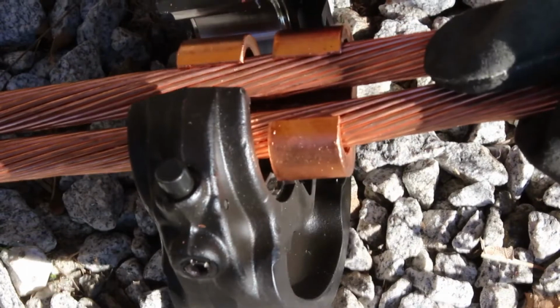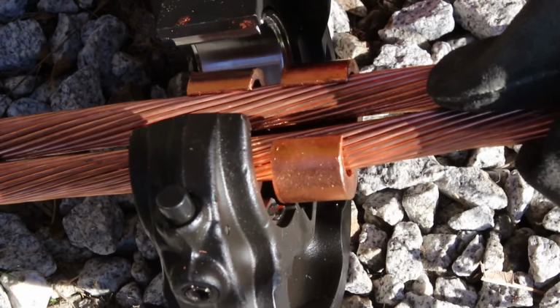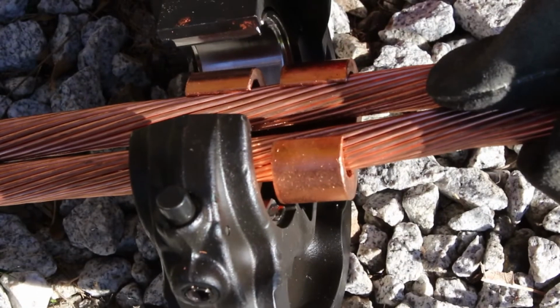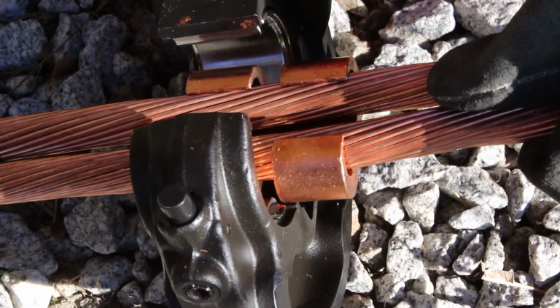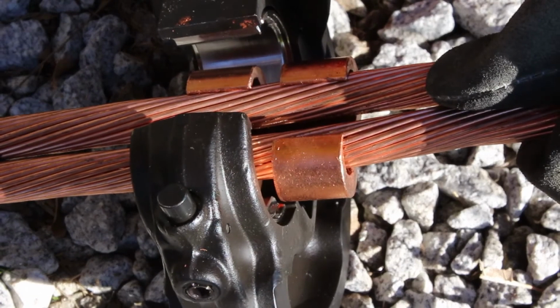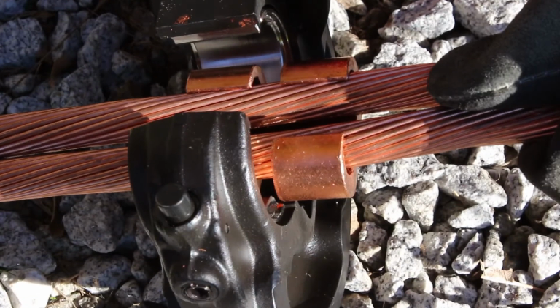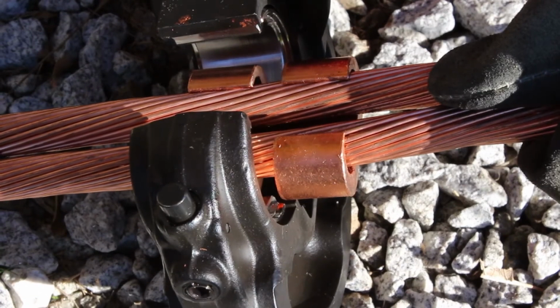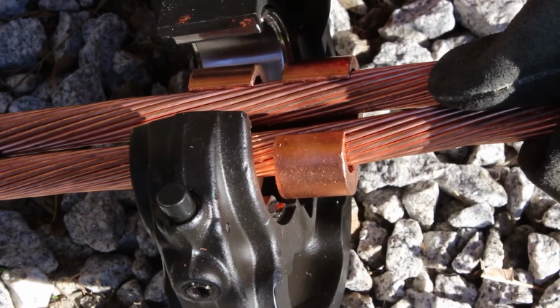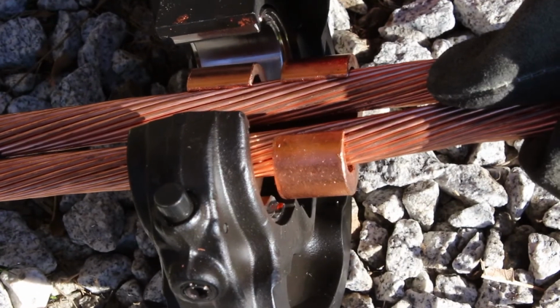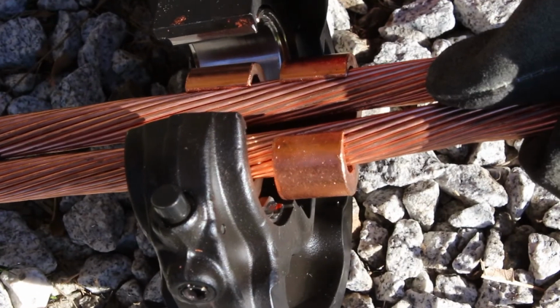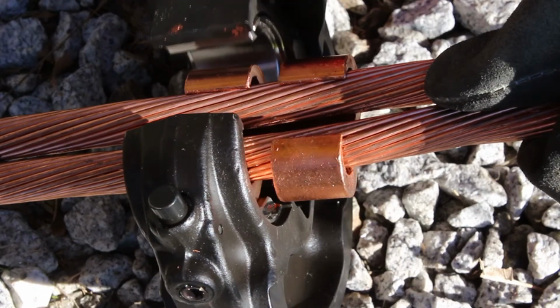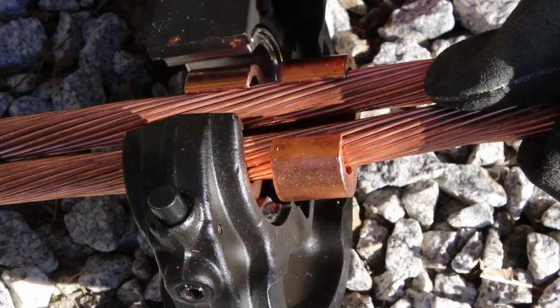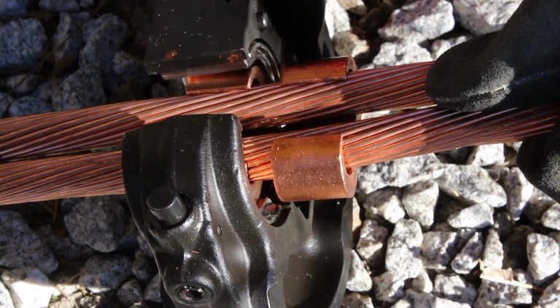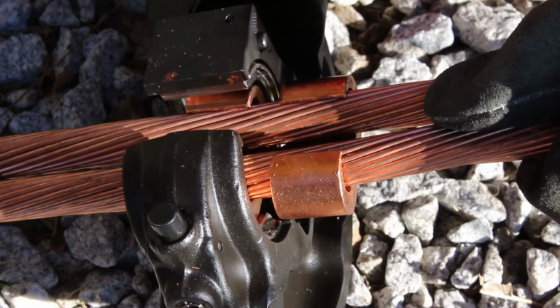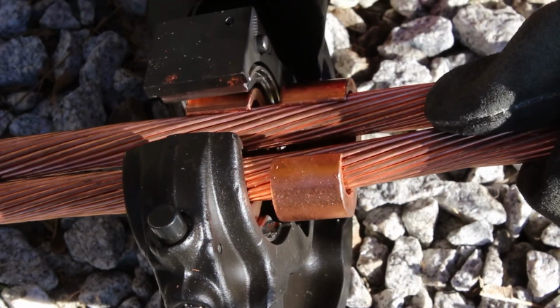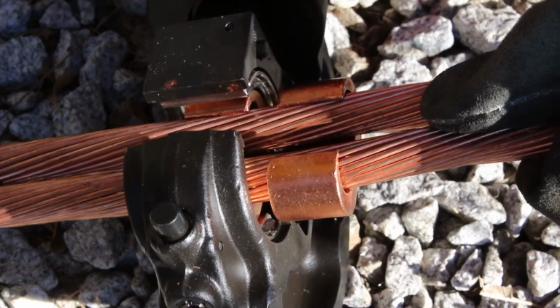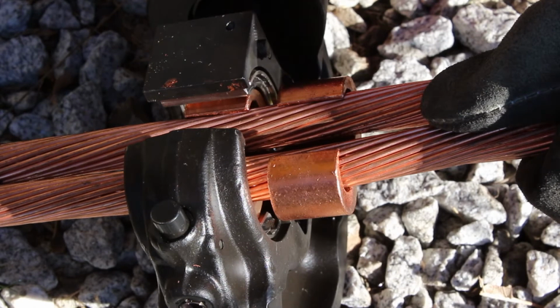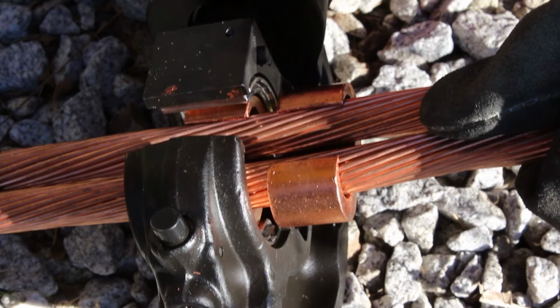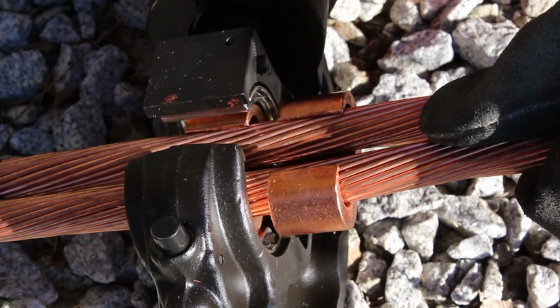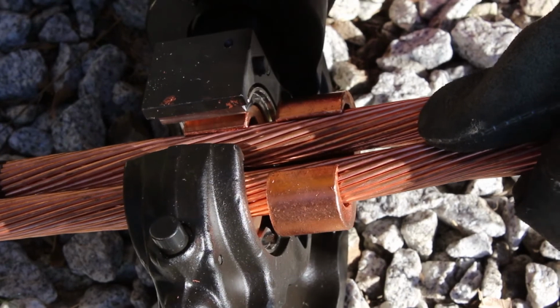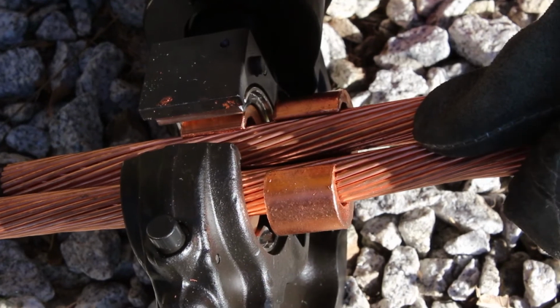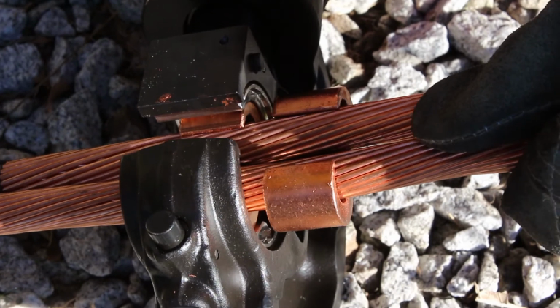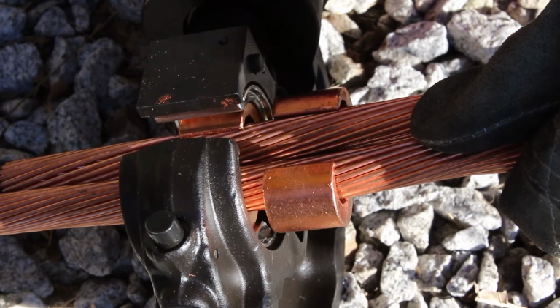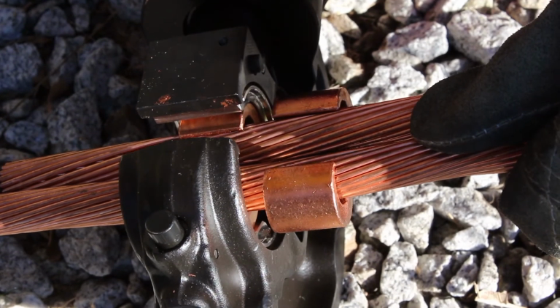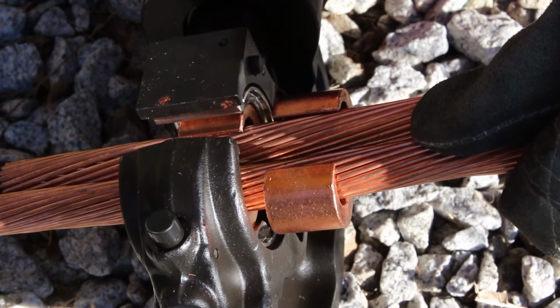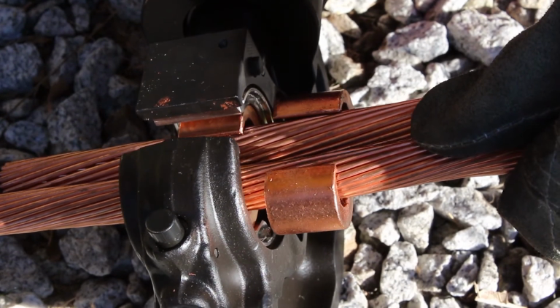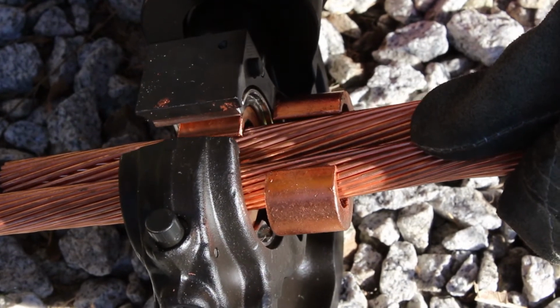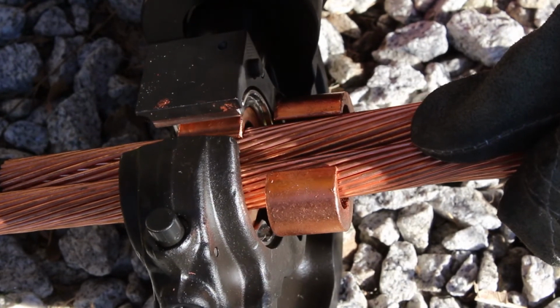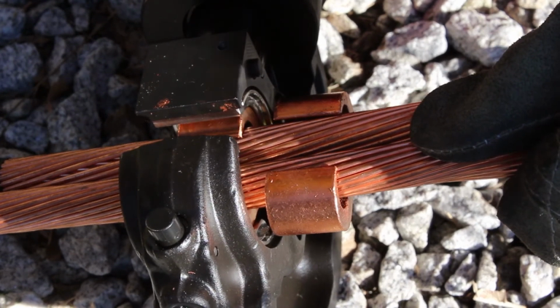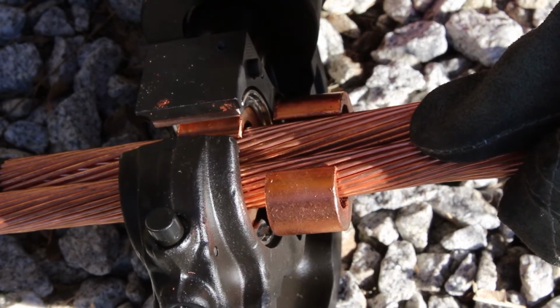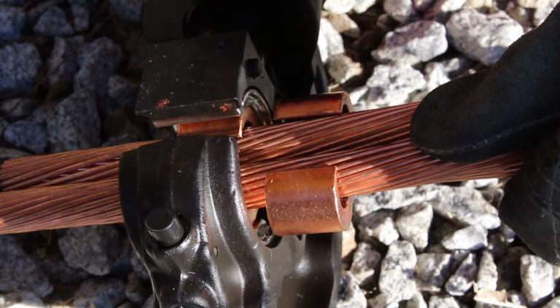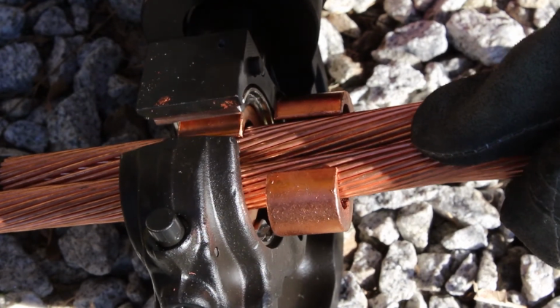Perform a half crimp on the first side of the connector. This will prevent the wires from moving freely and ensure all strands are properly captured during installation.